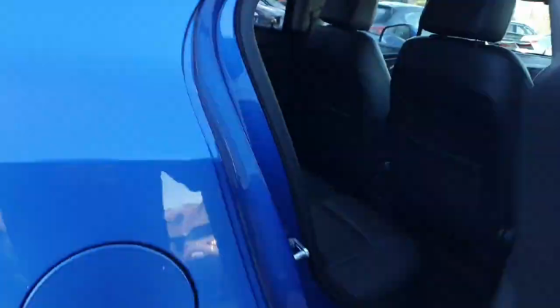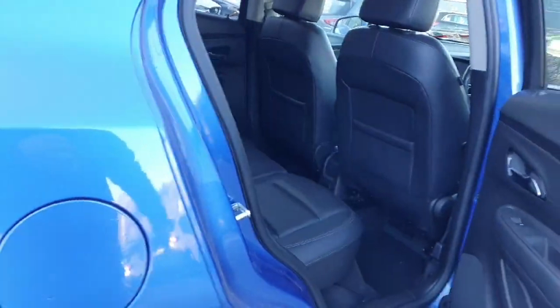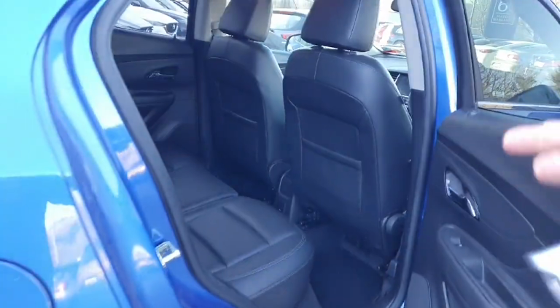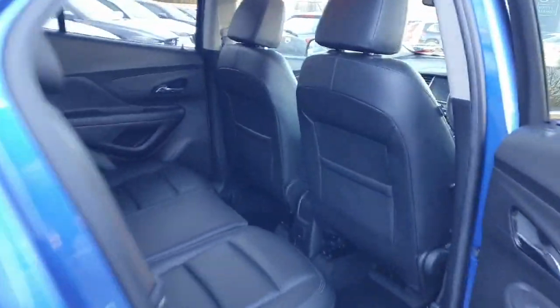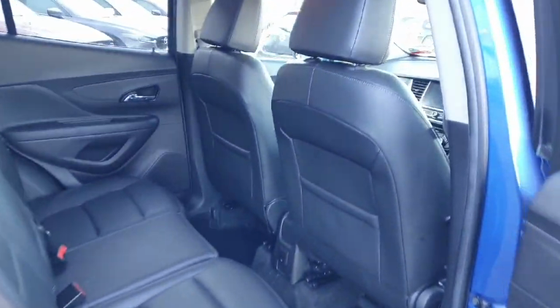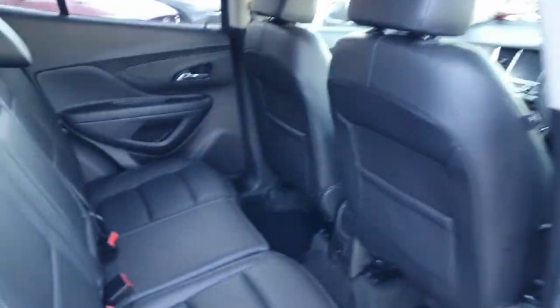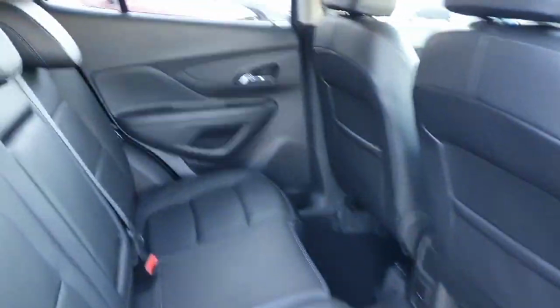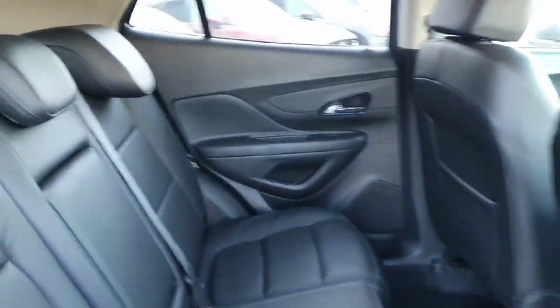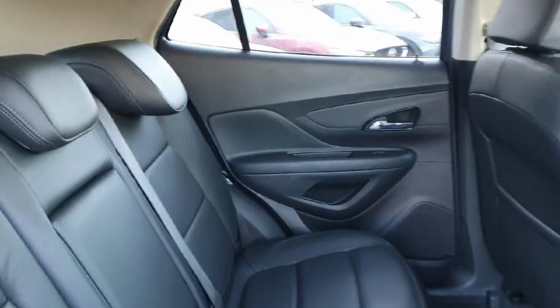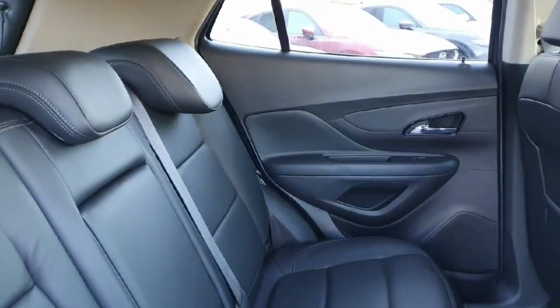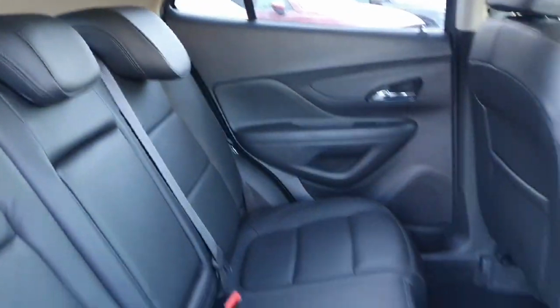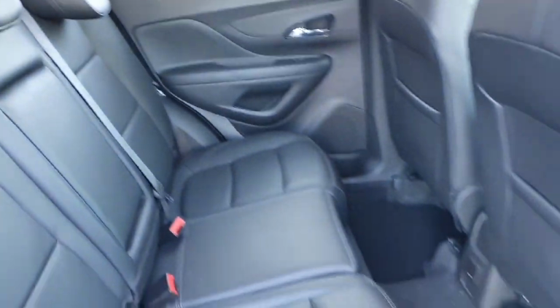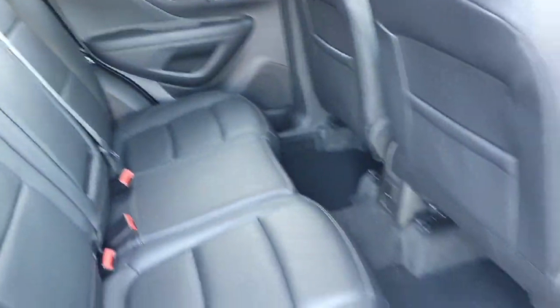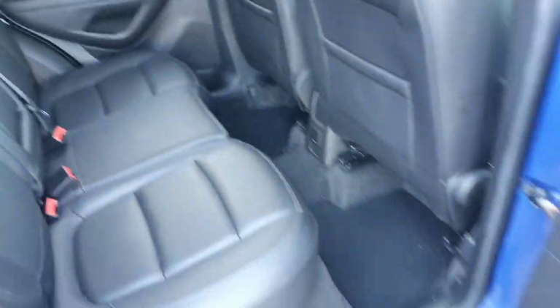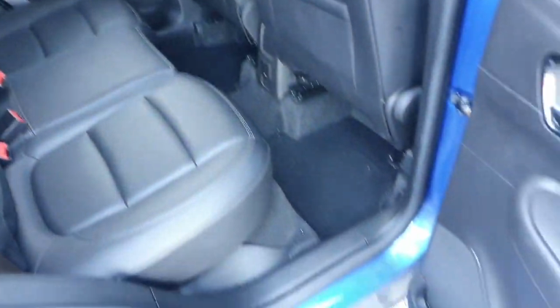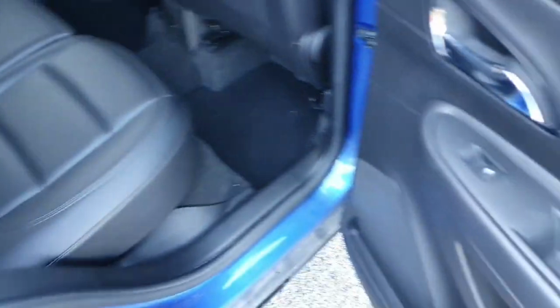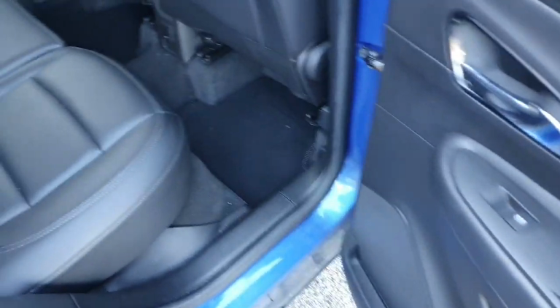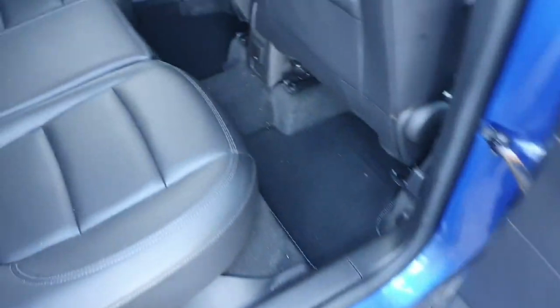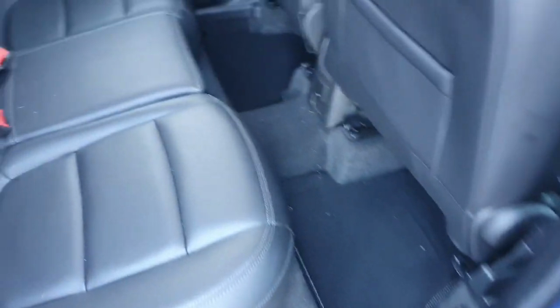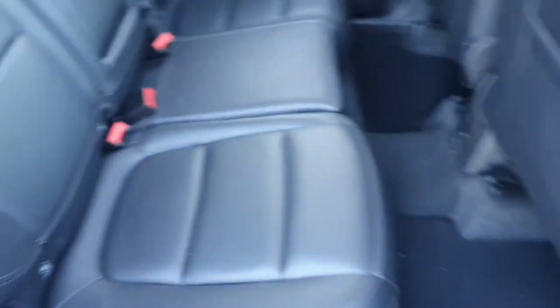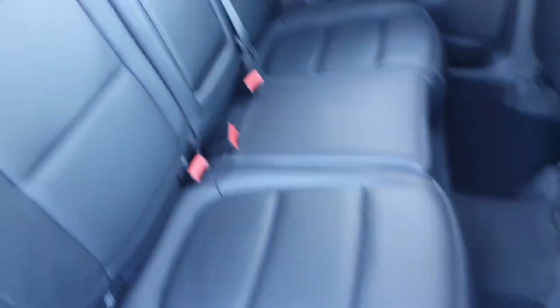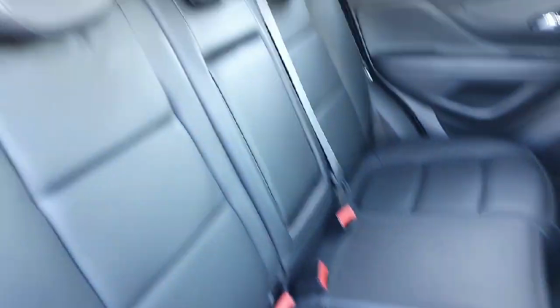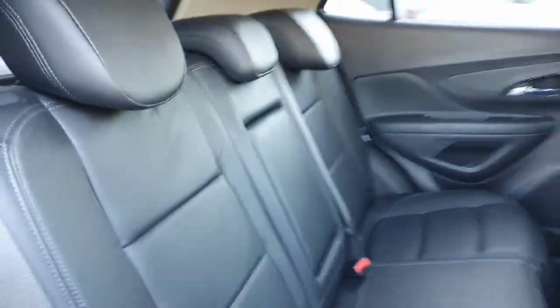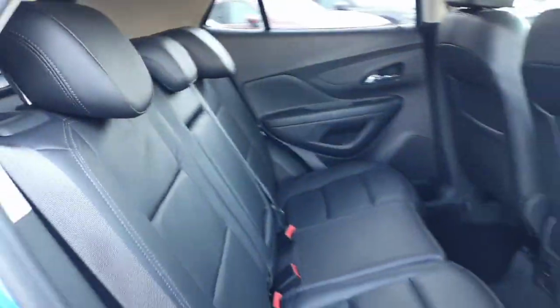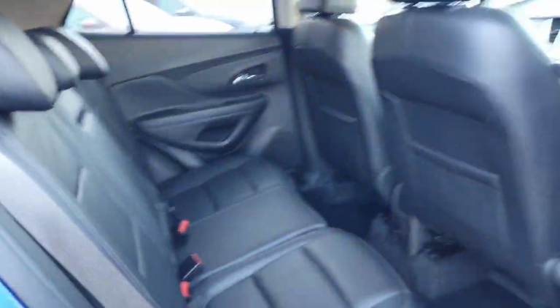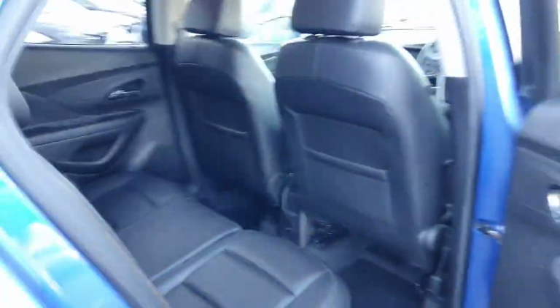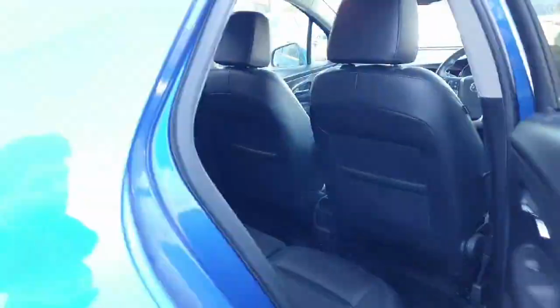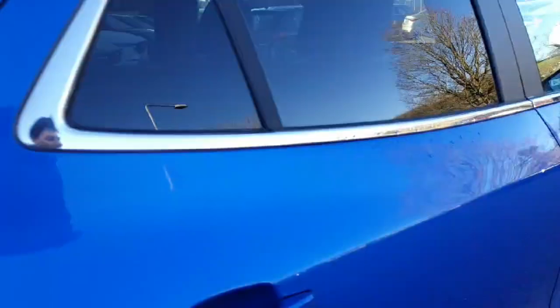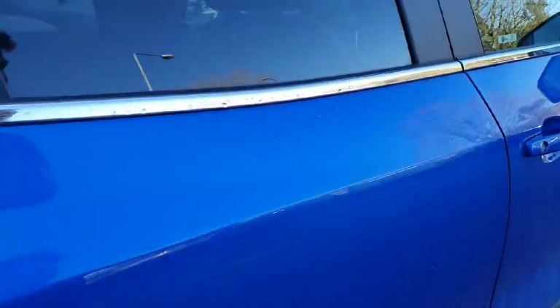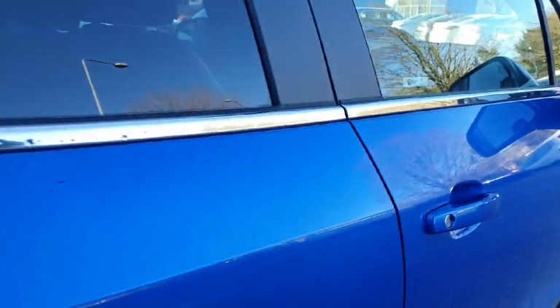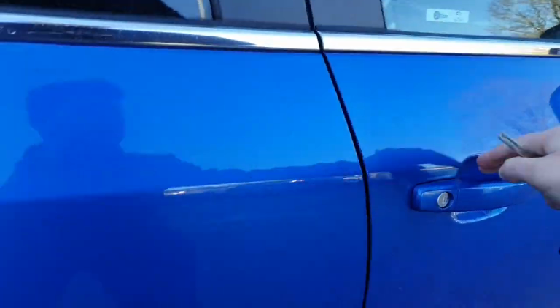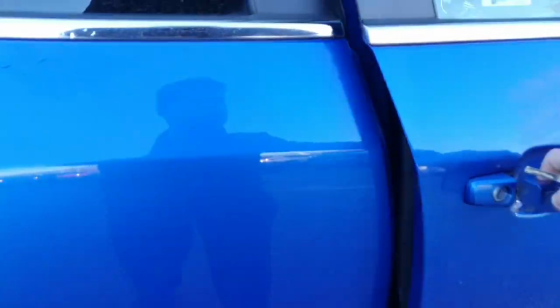Just pop your own interior and this Opel Mokka Elite is finished off with the black leather inside. Lovely and spacious with plenty of legroom. You have Isofix points across the back, and as you can see all the interior leather is in immaculate condition.